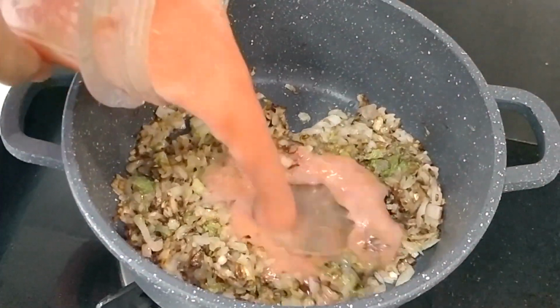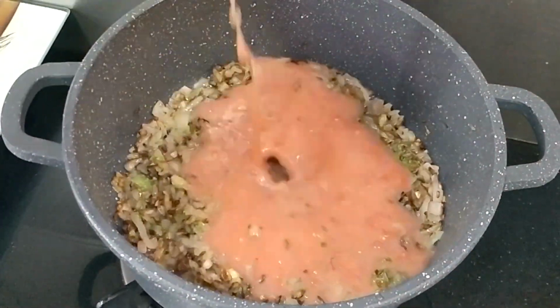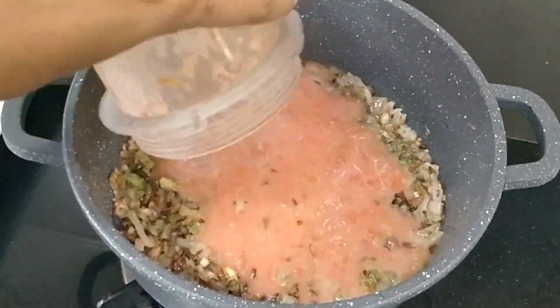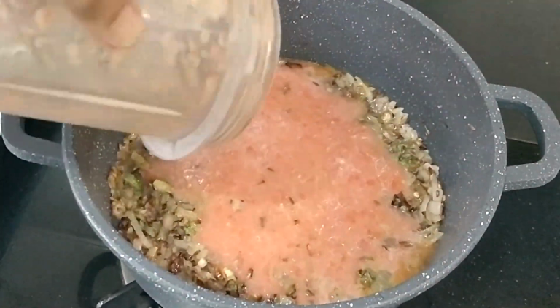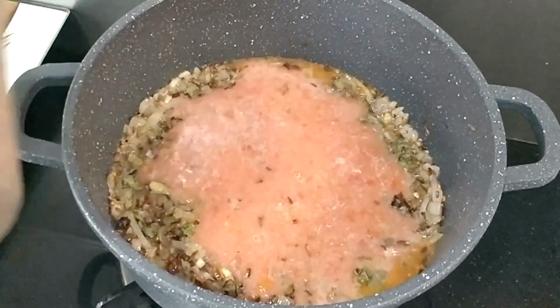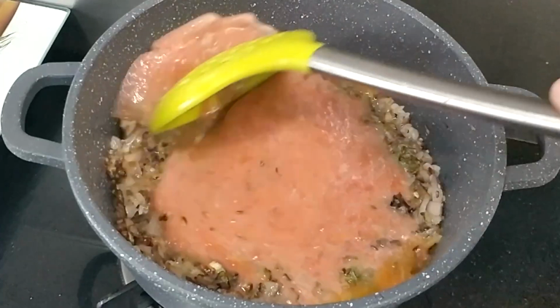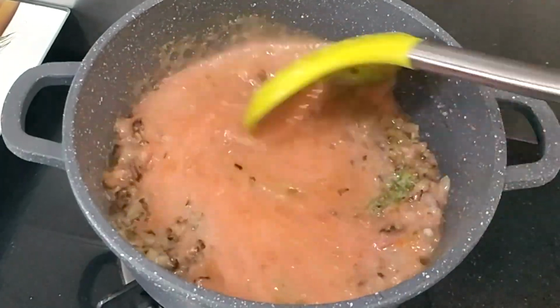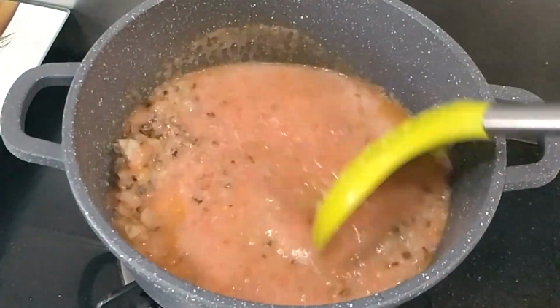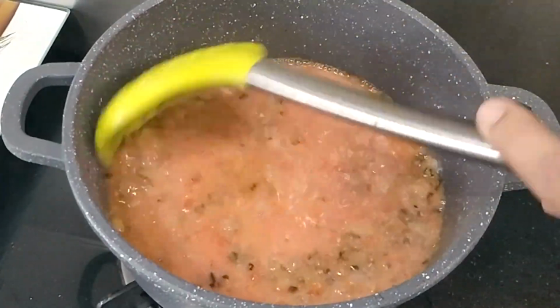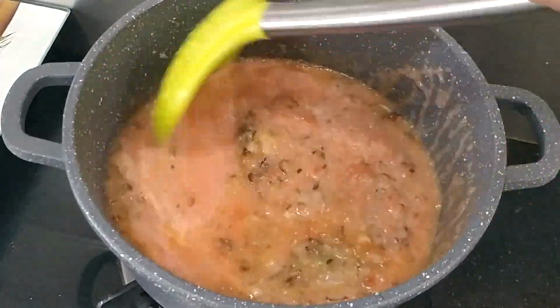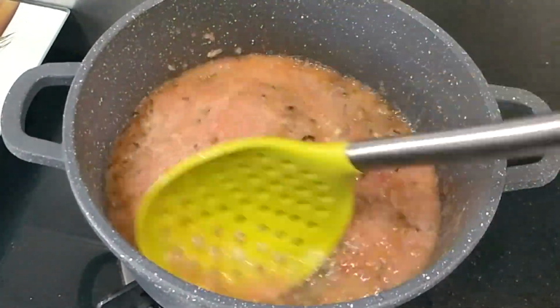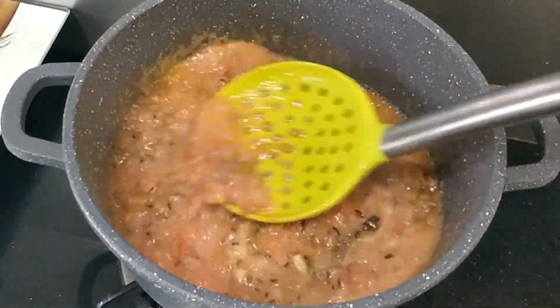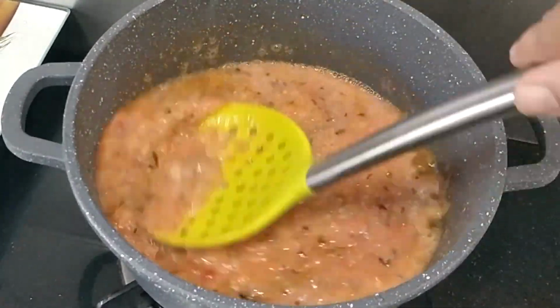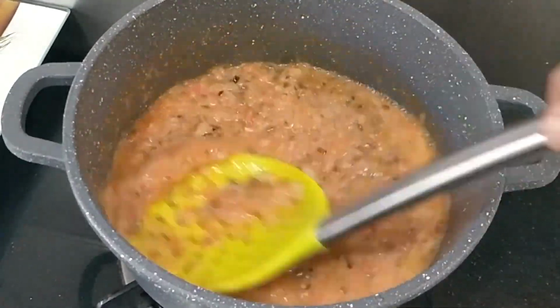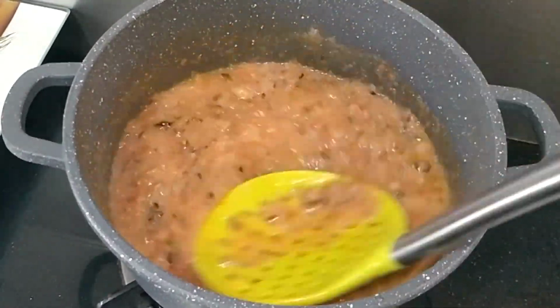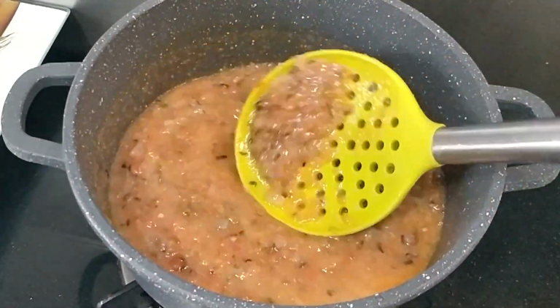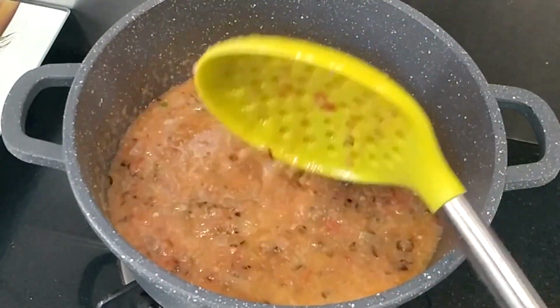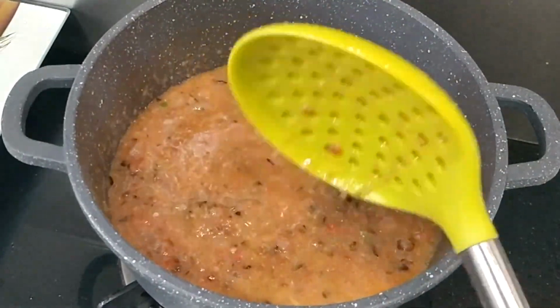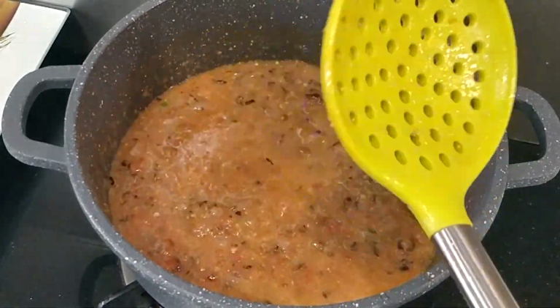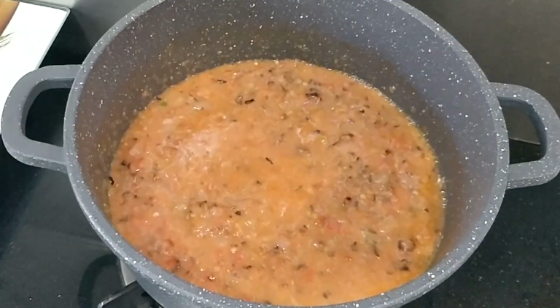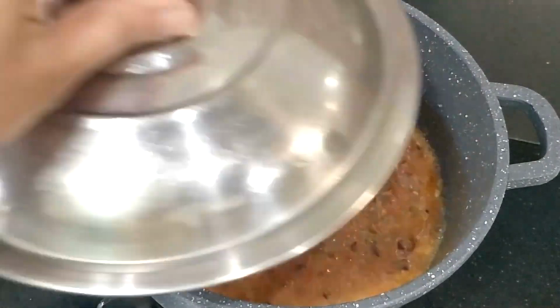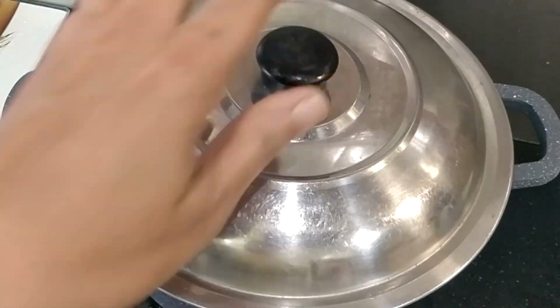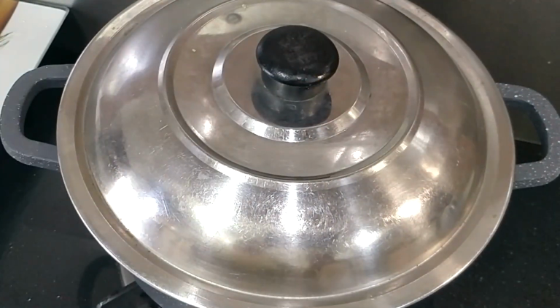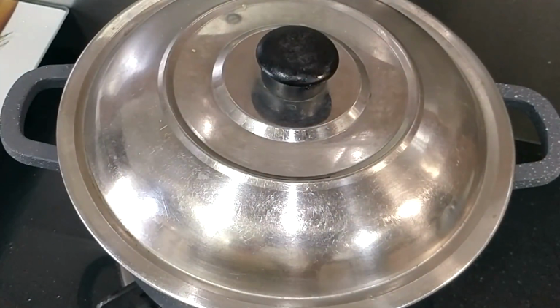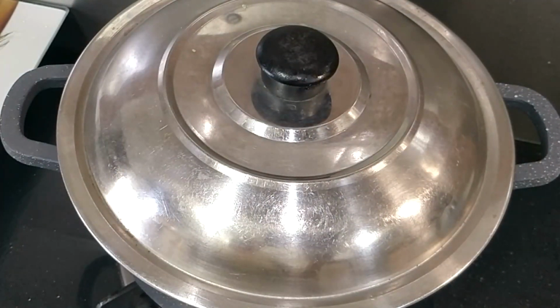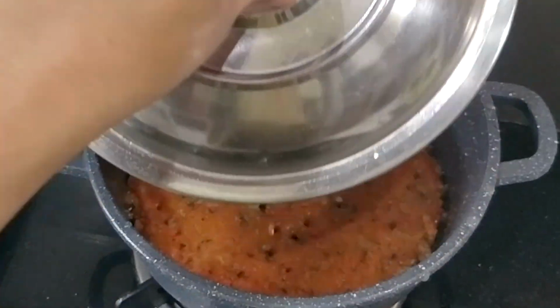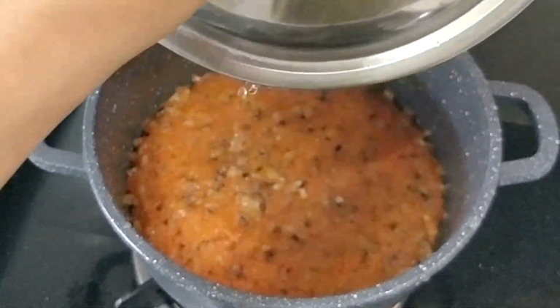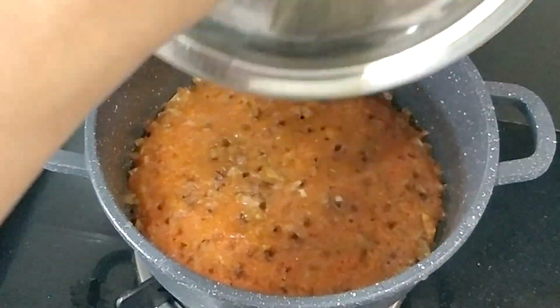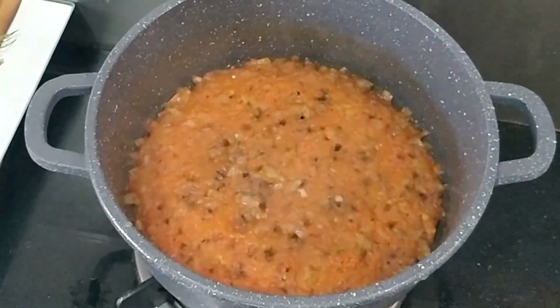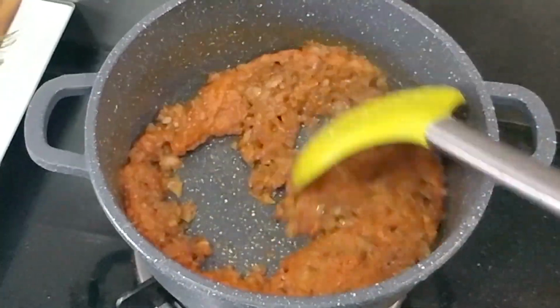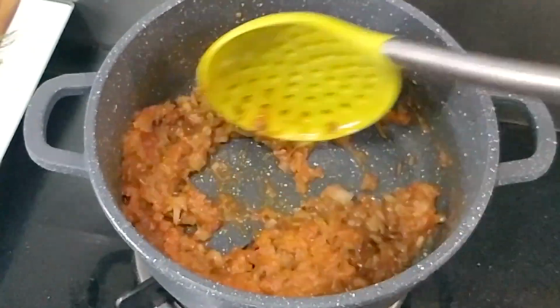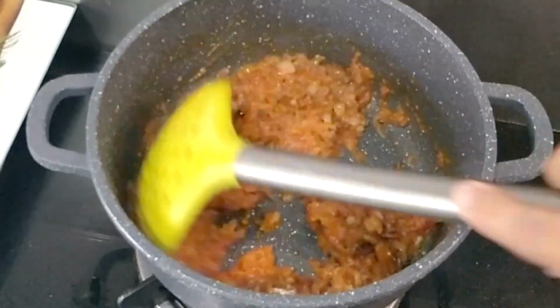If you want, you can cut the green chili and add it directly. After that, I added 3 tomatoes. Now I will cook it until the tomatoes release the oil.